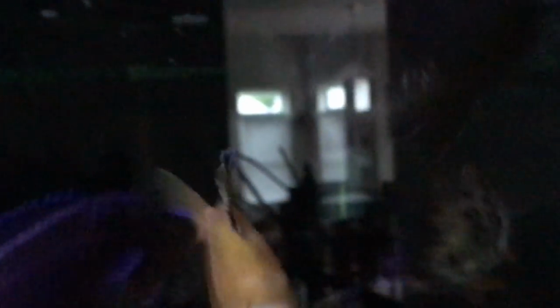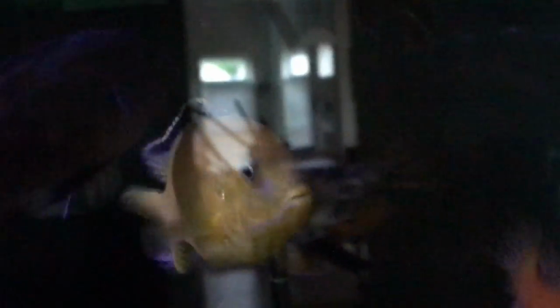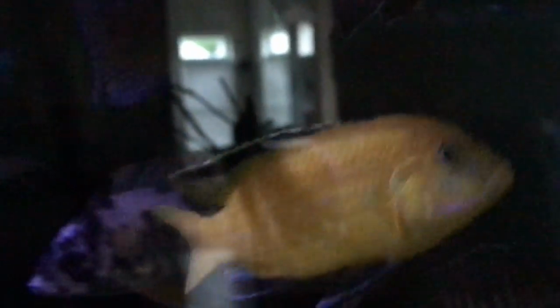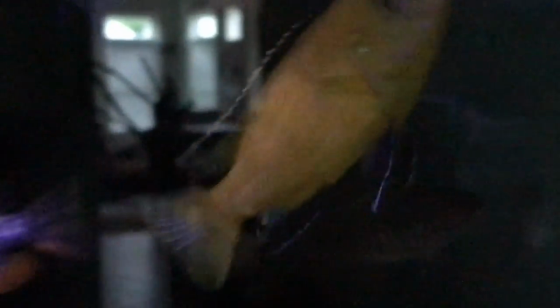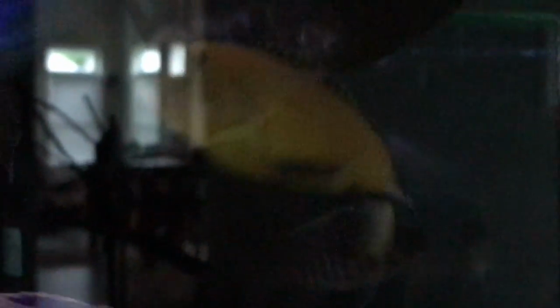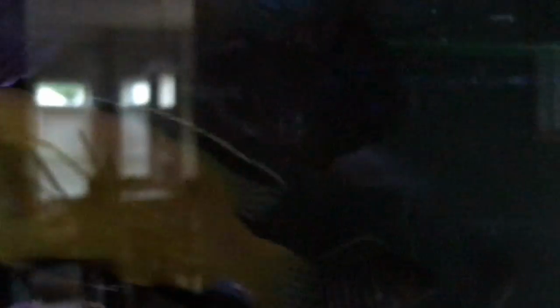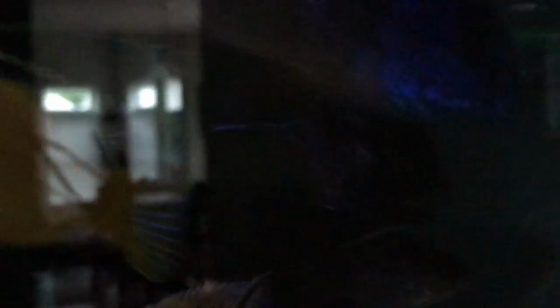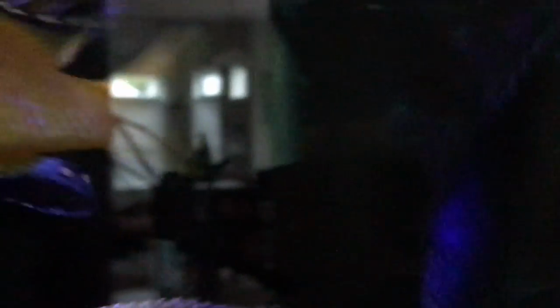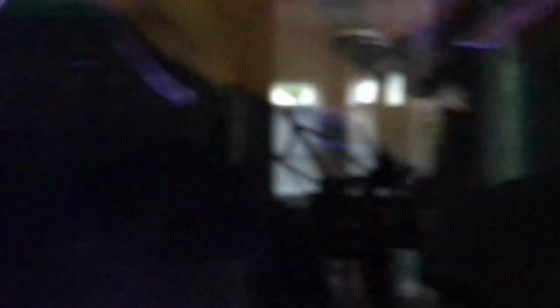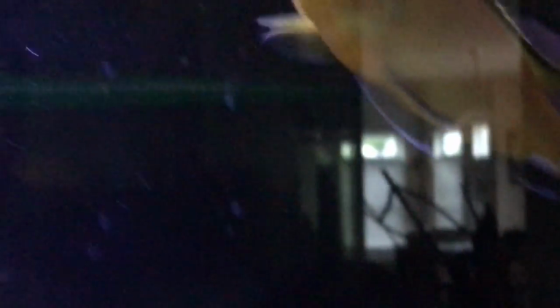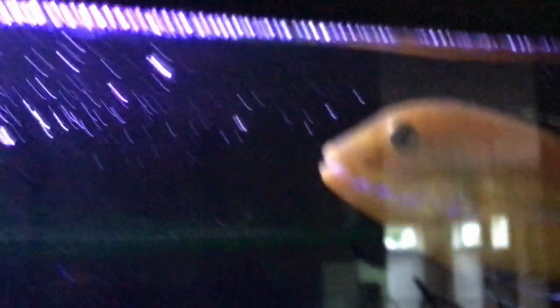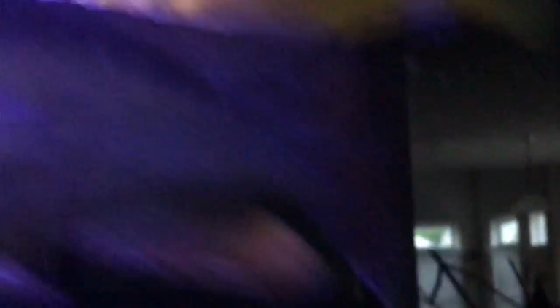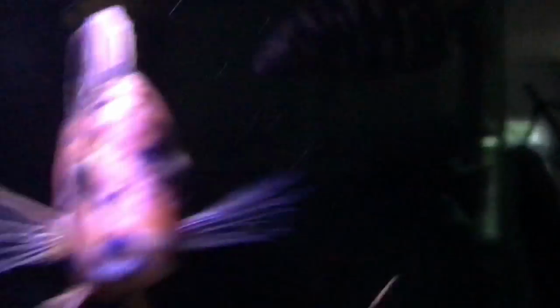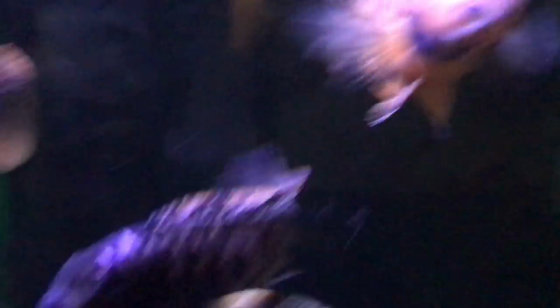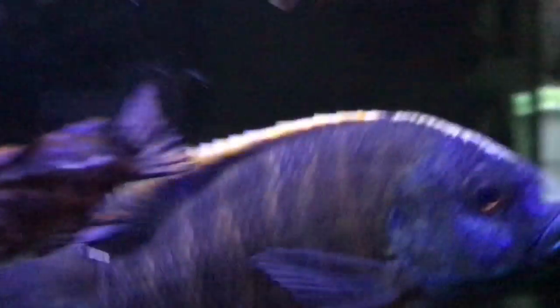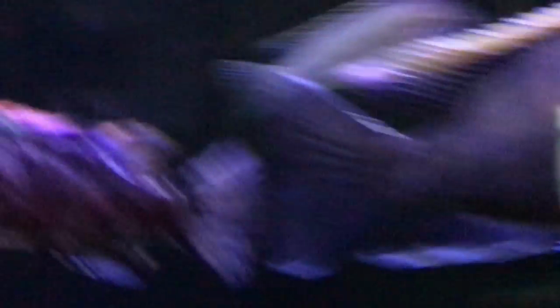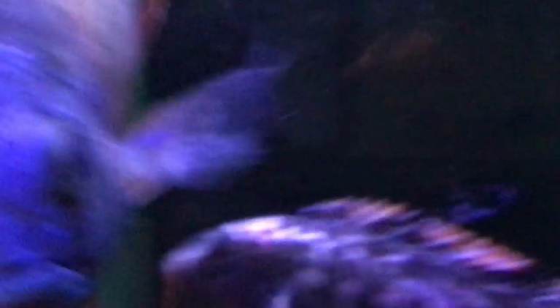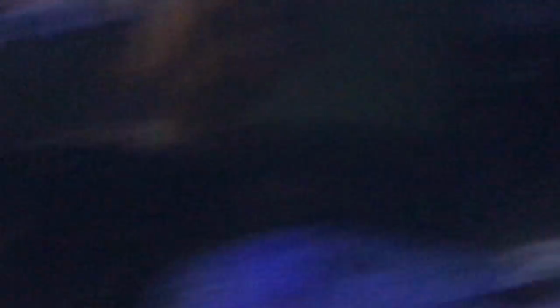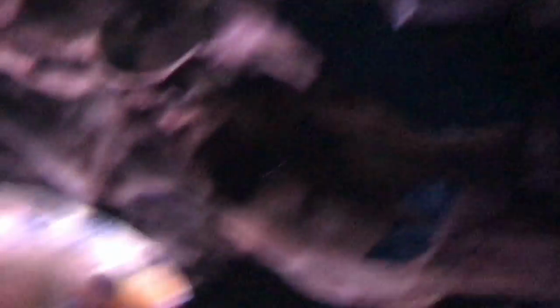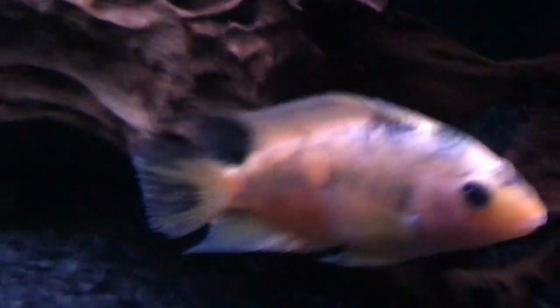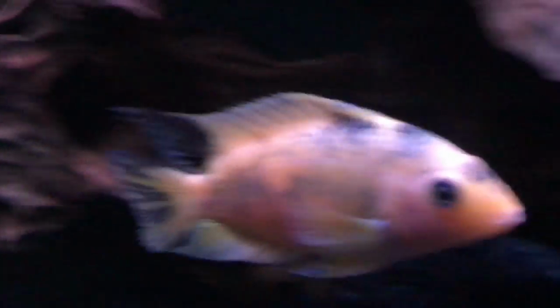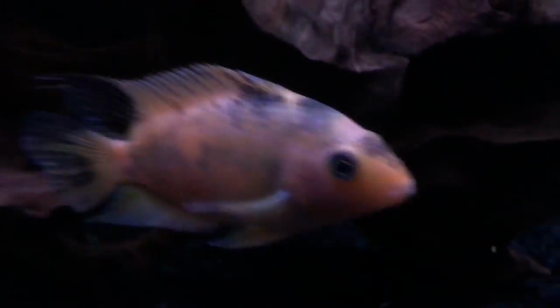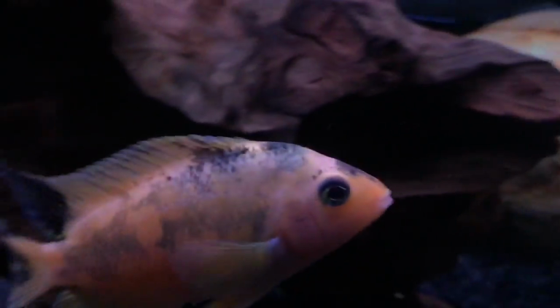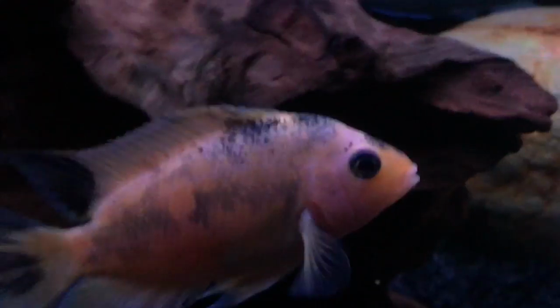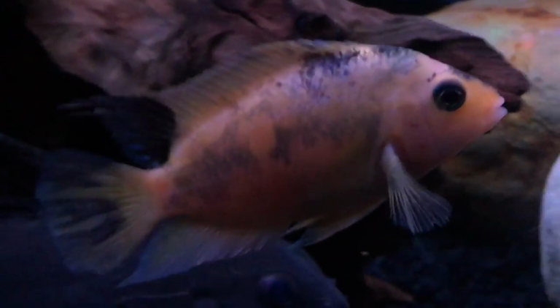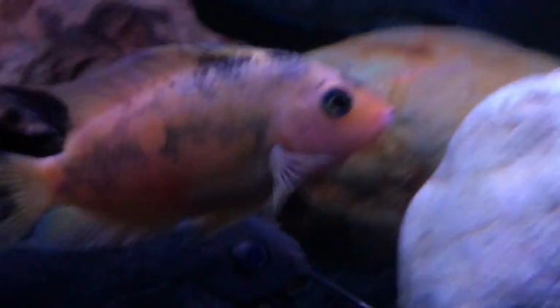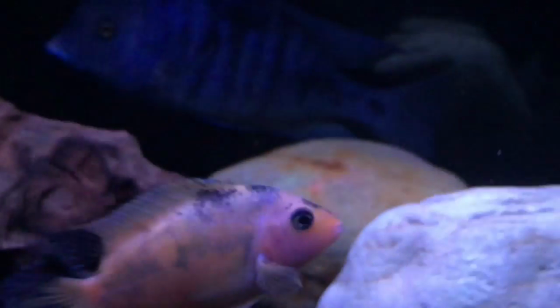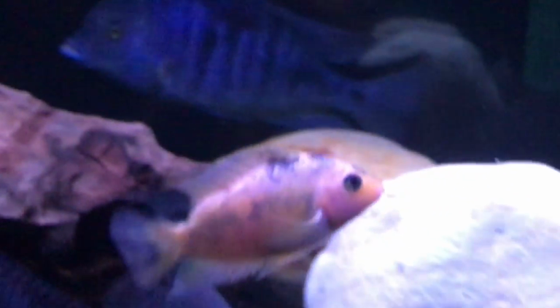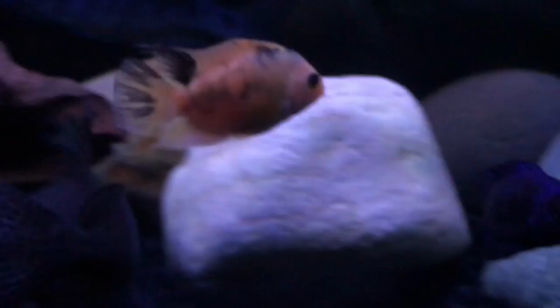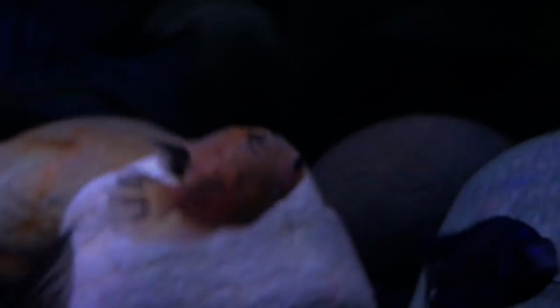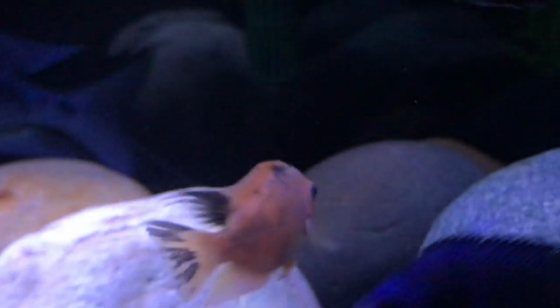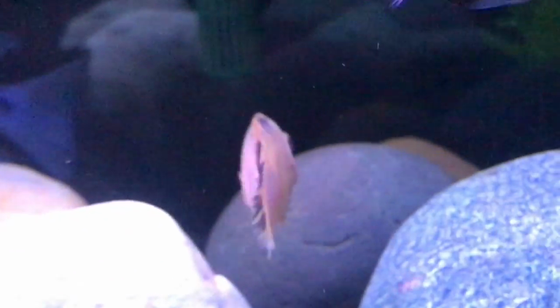You see the yellow lab all the time, but not really this one. There it is. So yeah, this is a really nice fish.